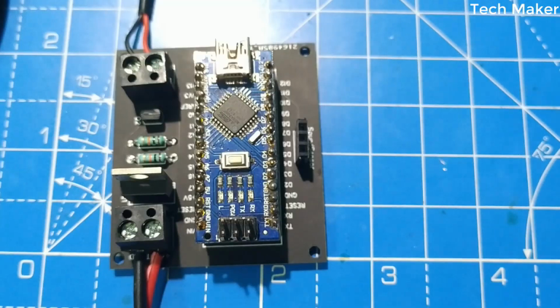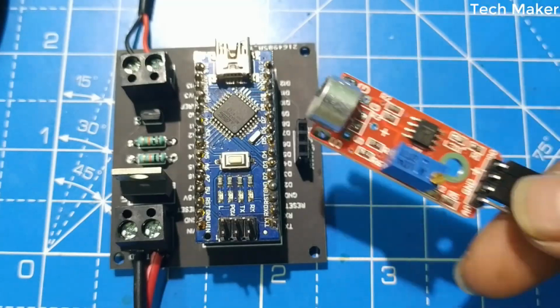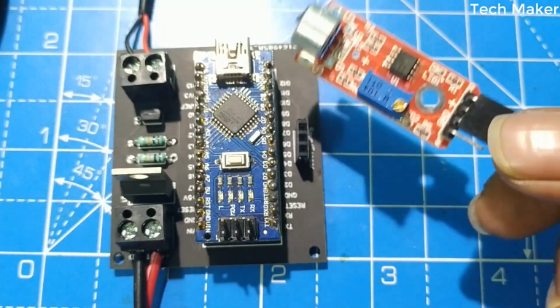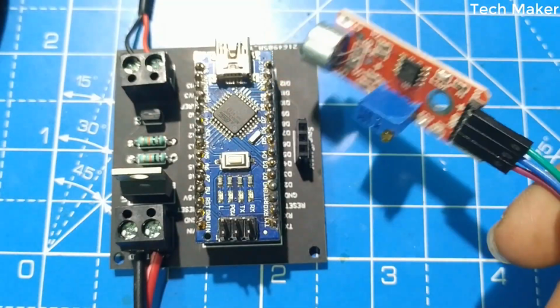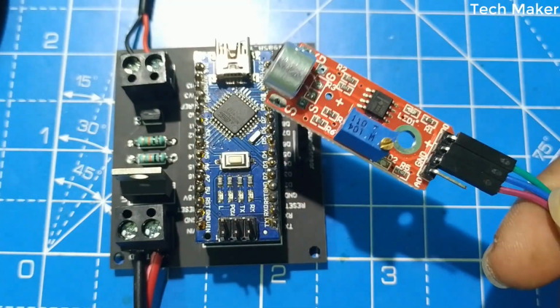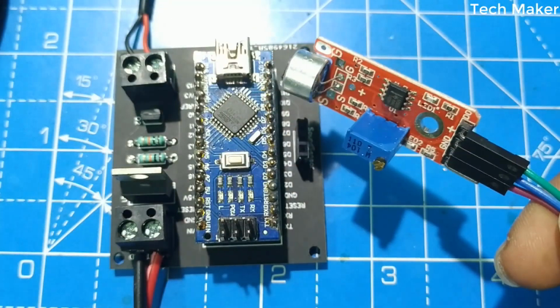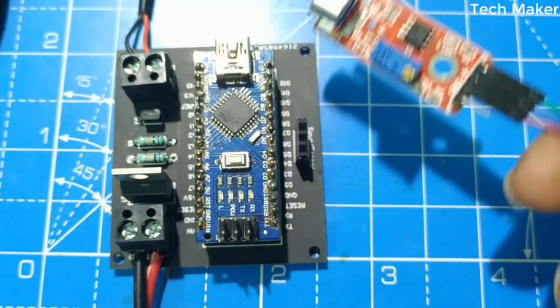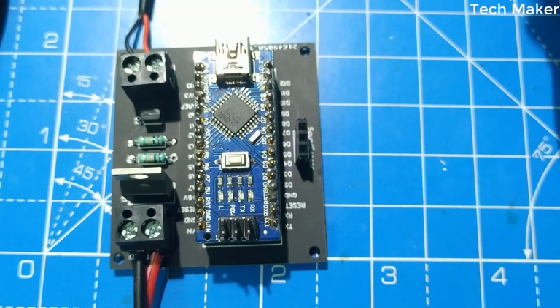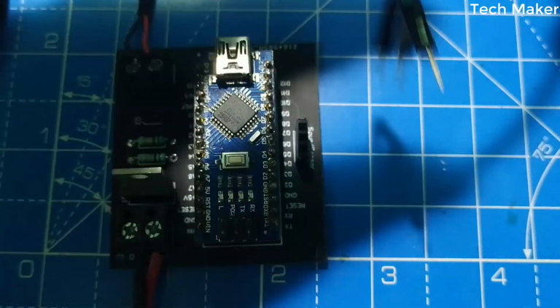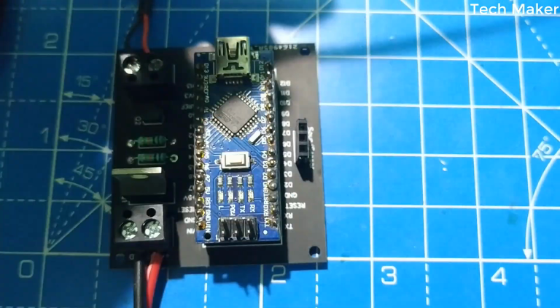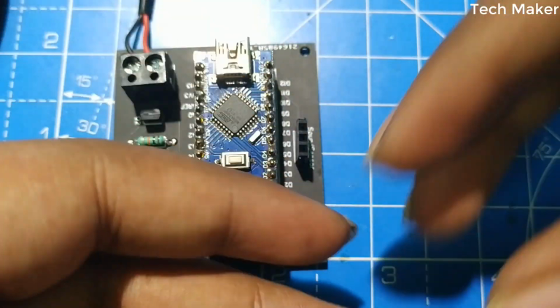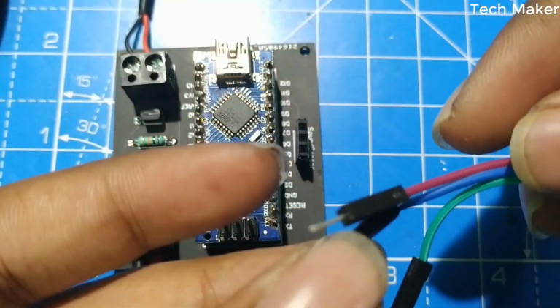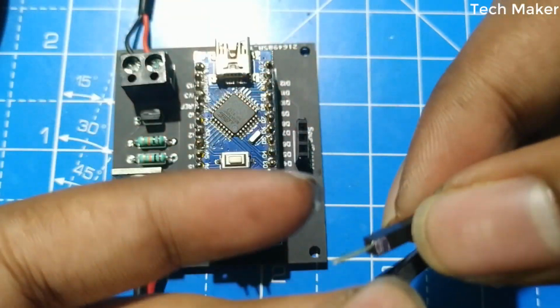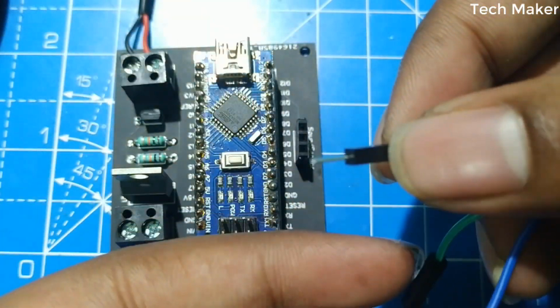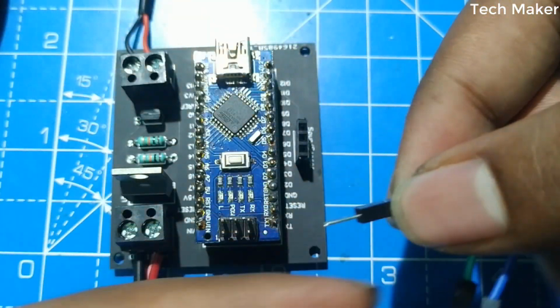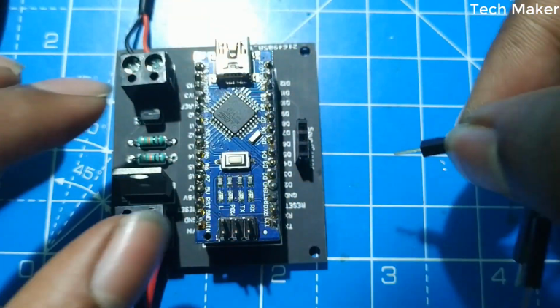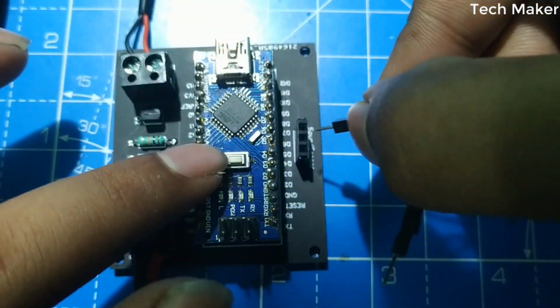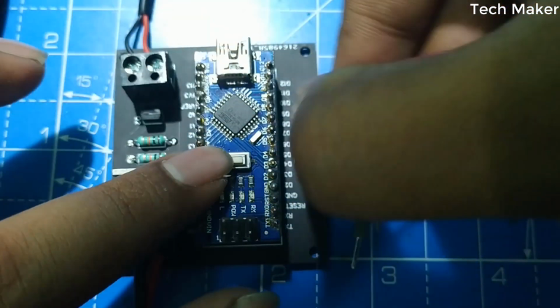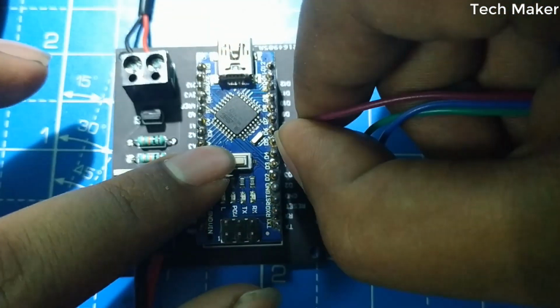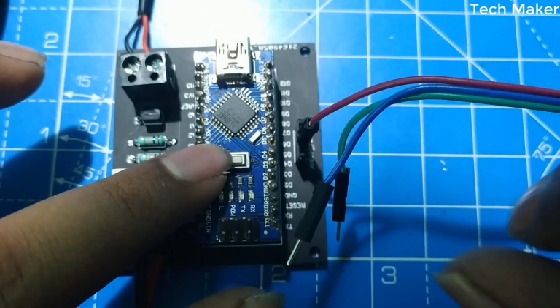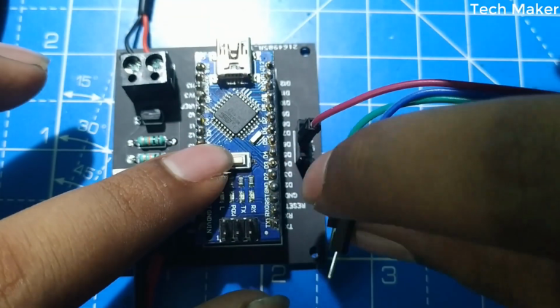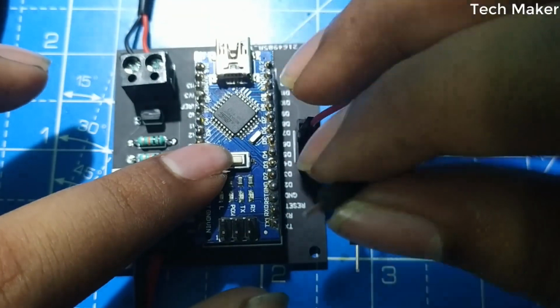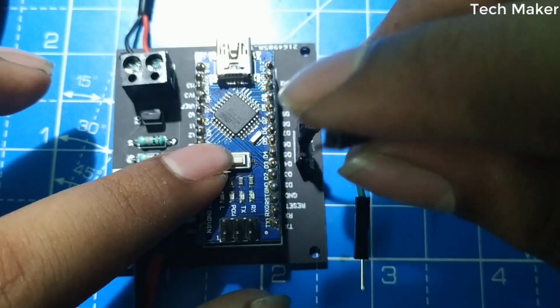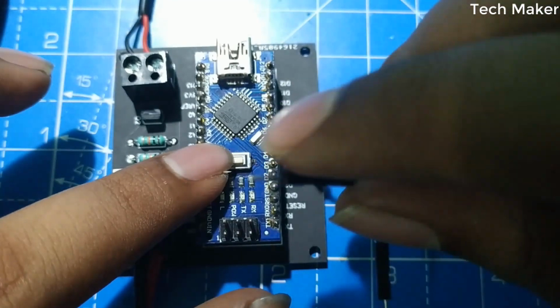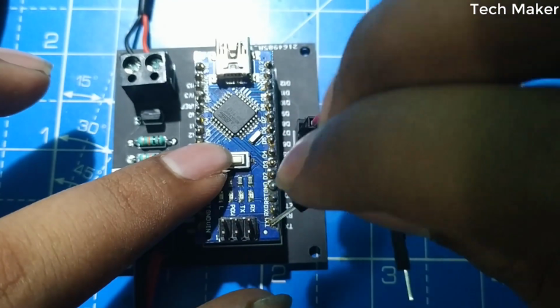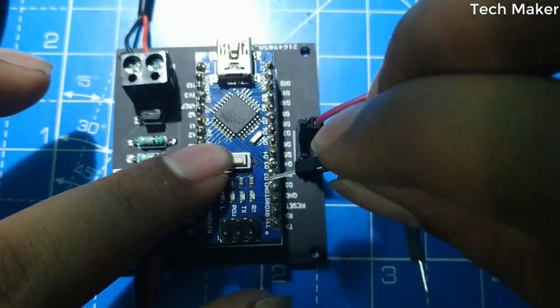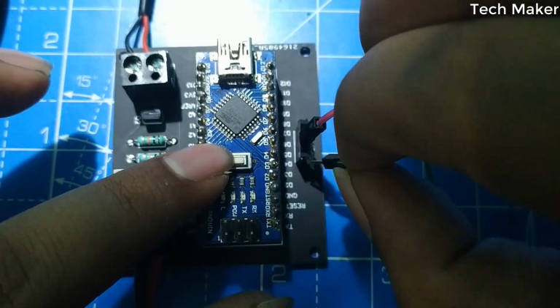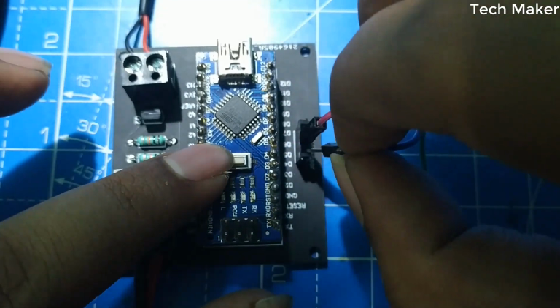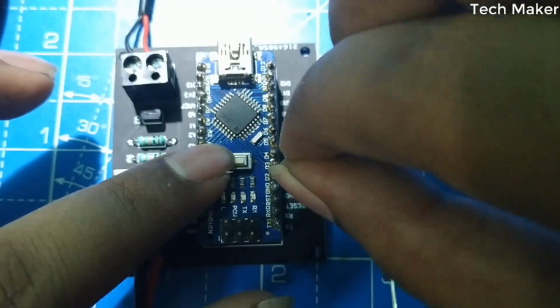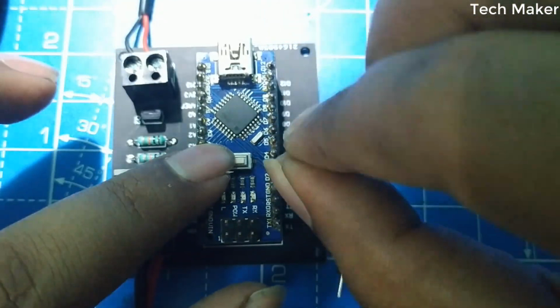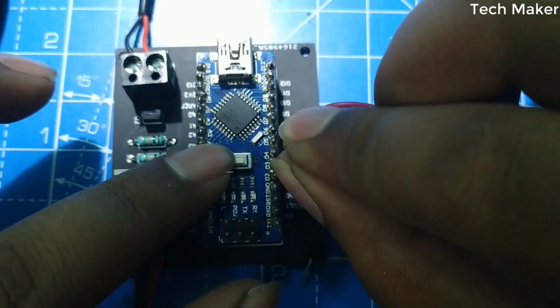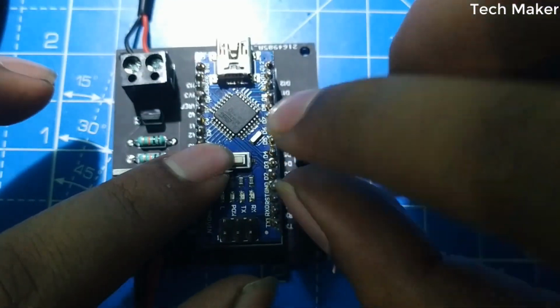Now connect the sound sensor to the PCB. The ground of the sensor goes to ground, VCC to VCC, and the output of the sensor goes to the D0 pin of the Arduino Nano.